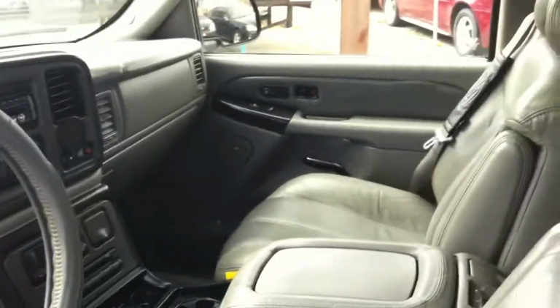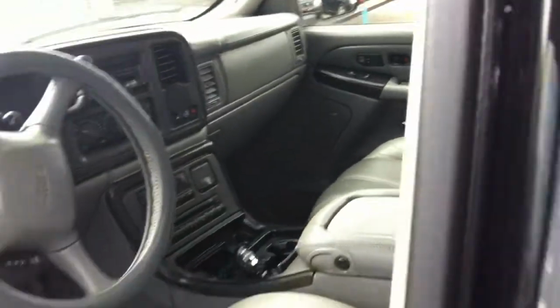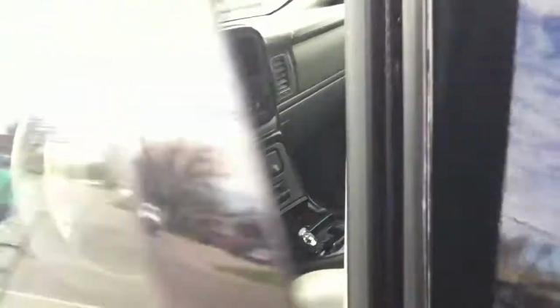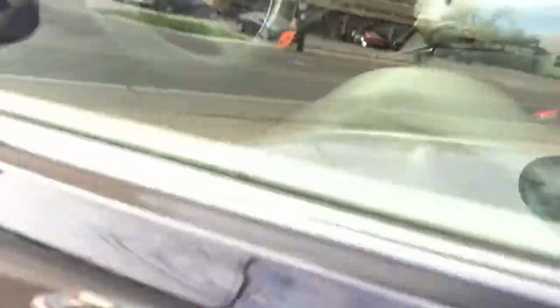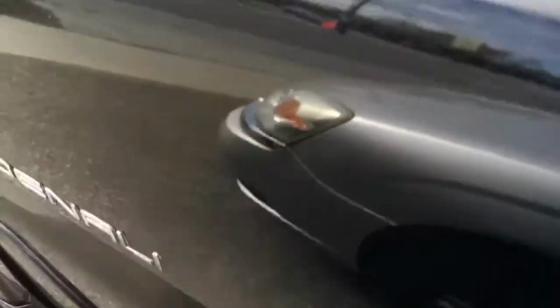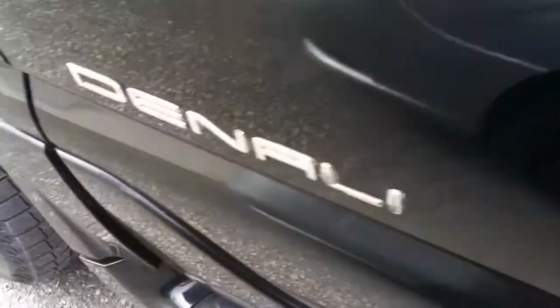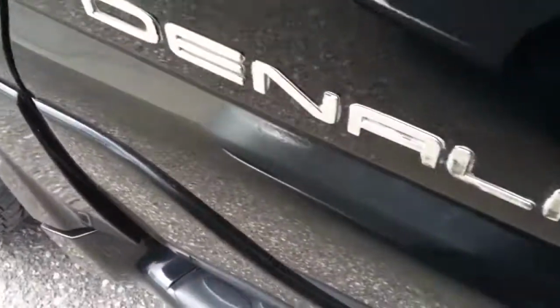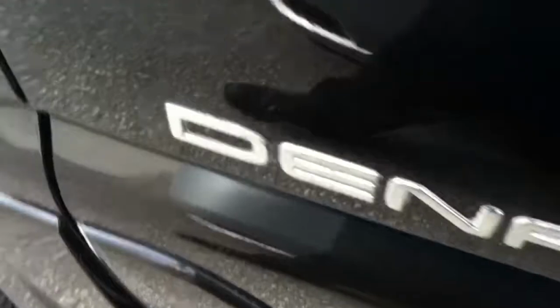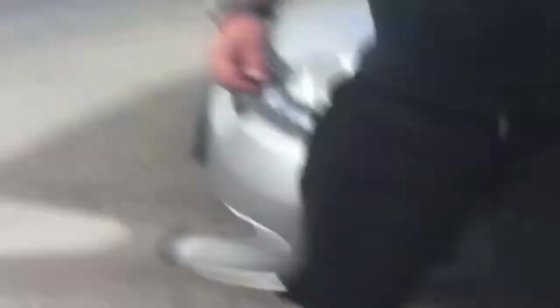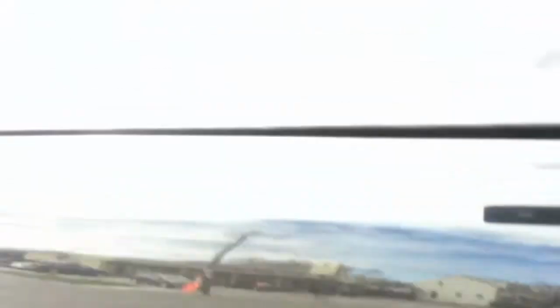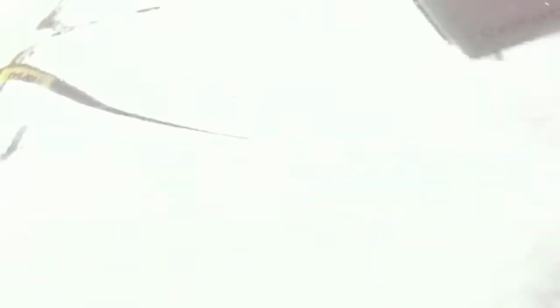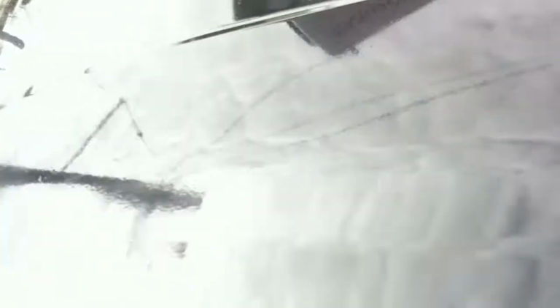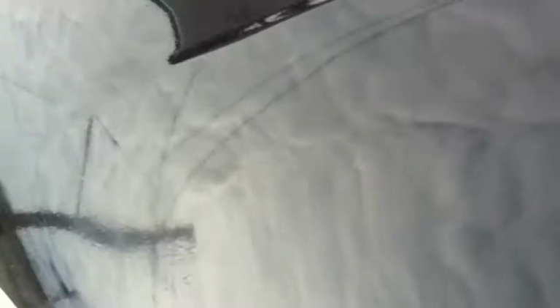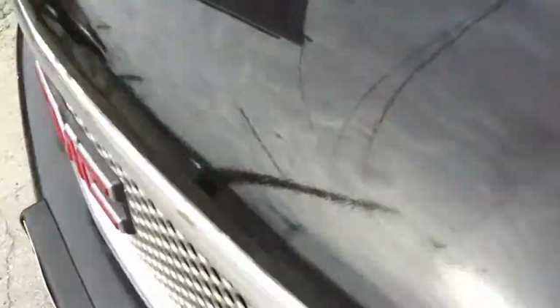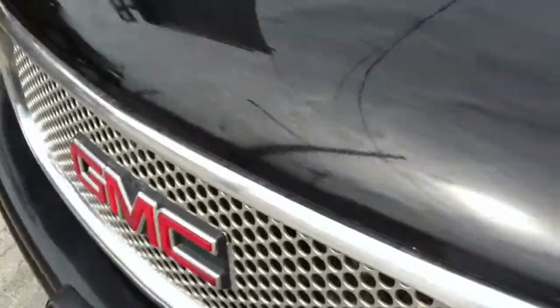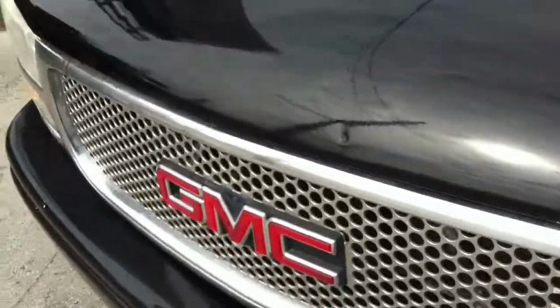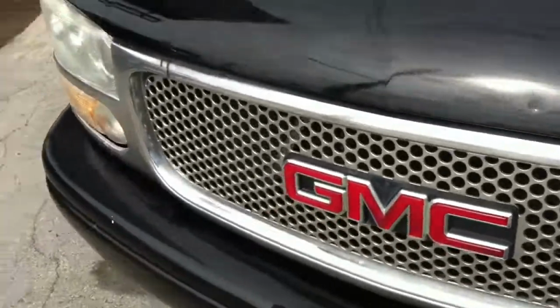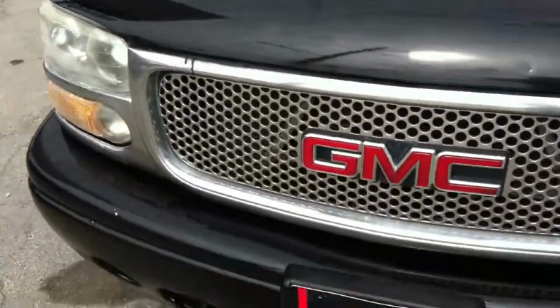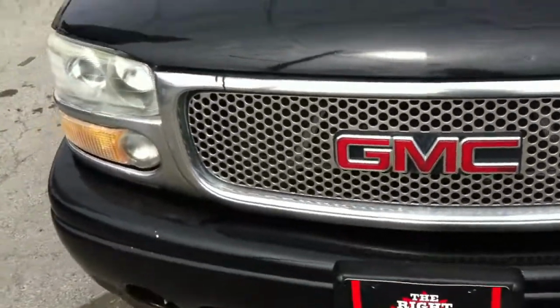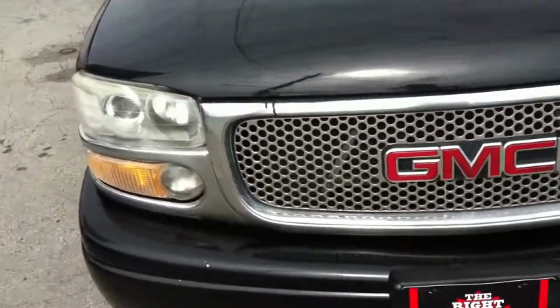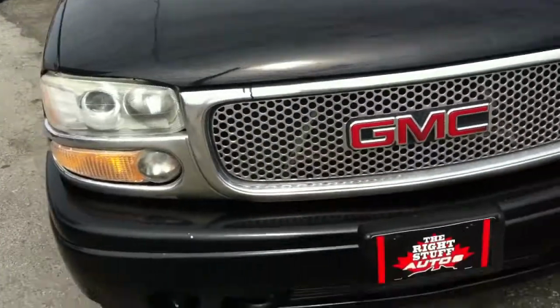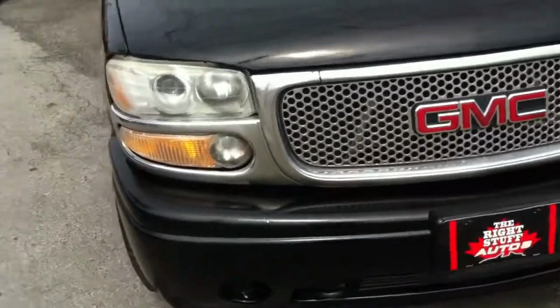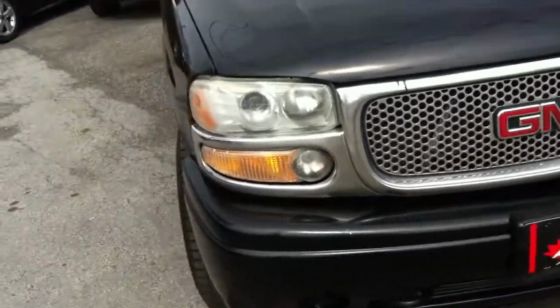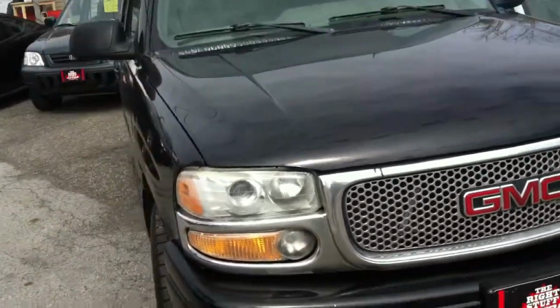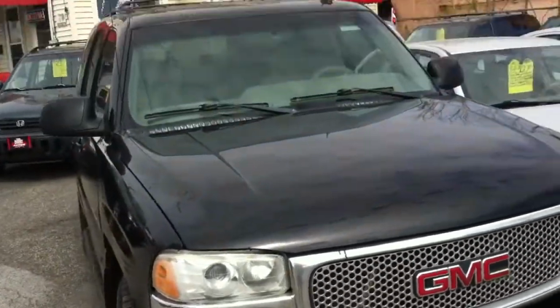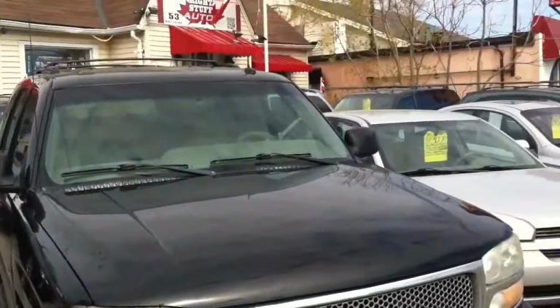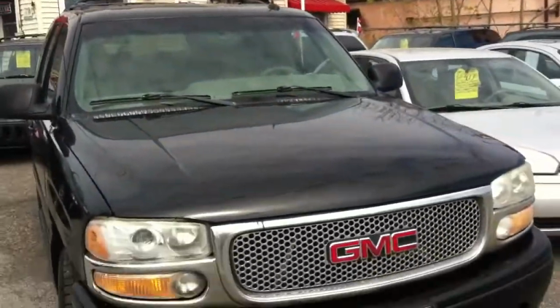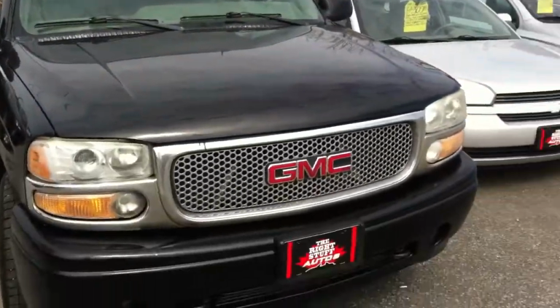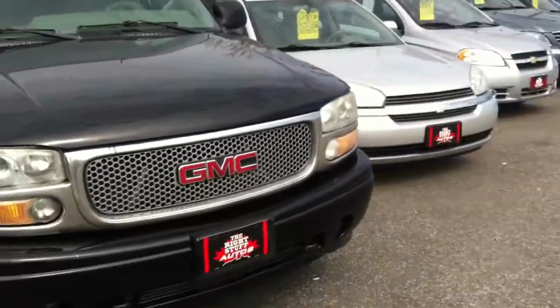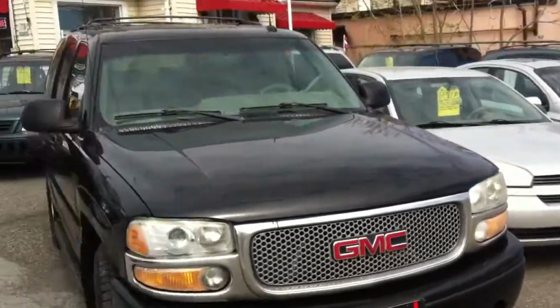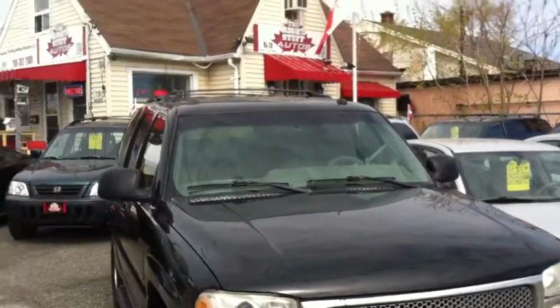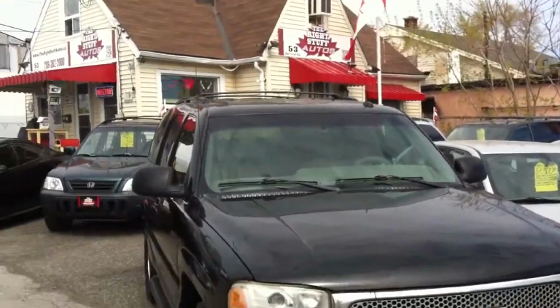The car is being sold certified and e-tested, and will come with a coast-to-coast warranty that's included. The current Carproof will be available for viewing prior to purchase.